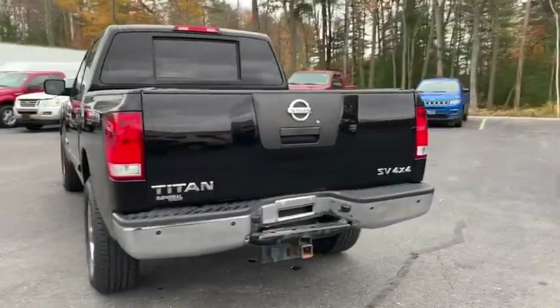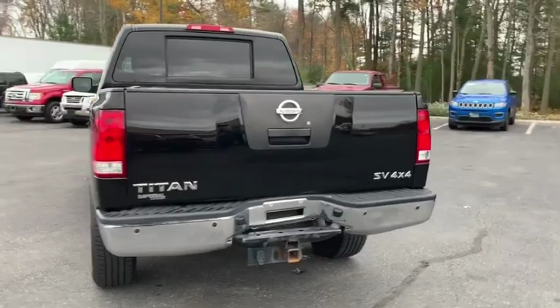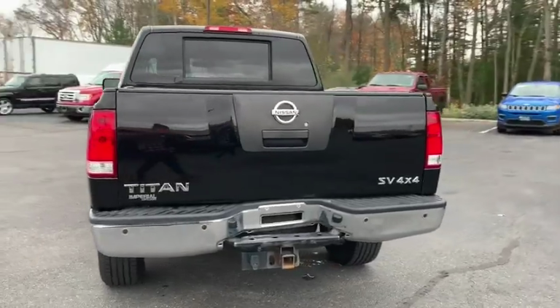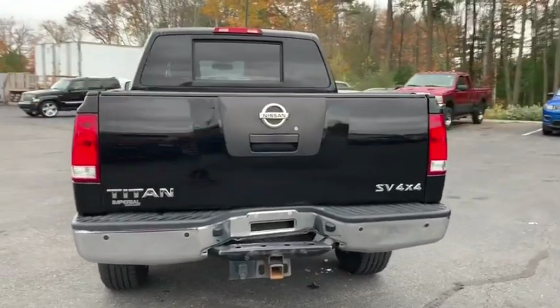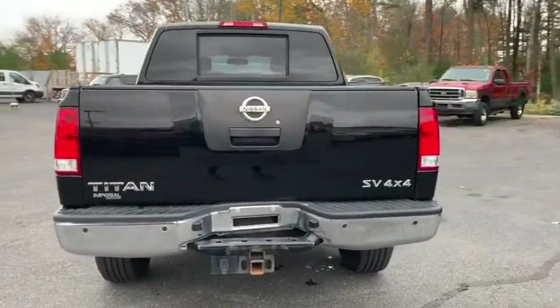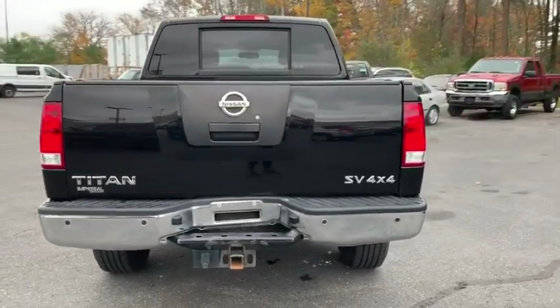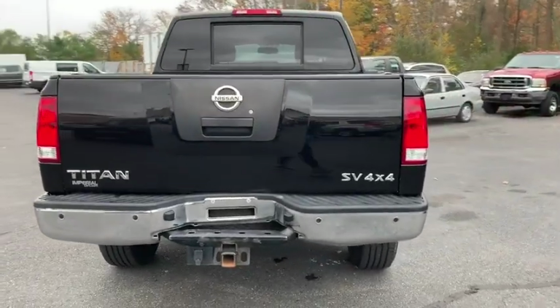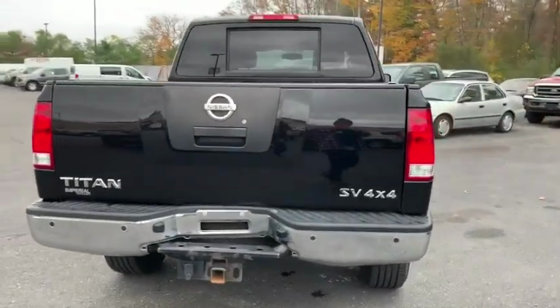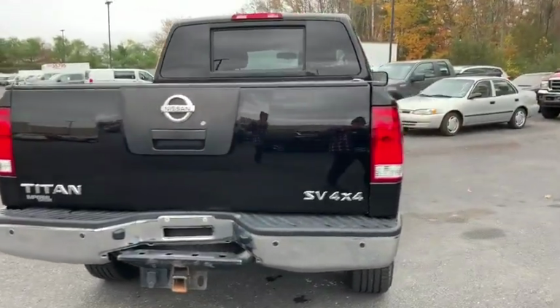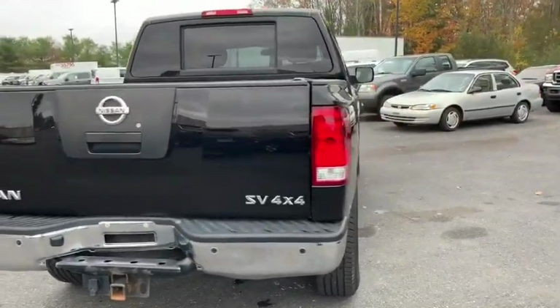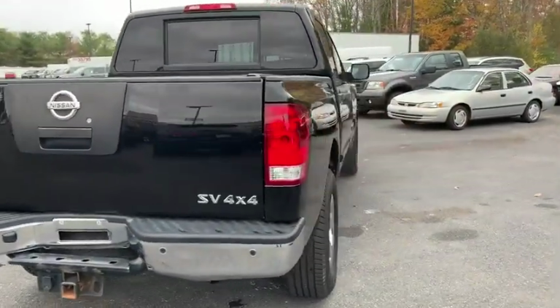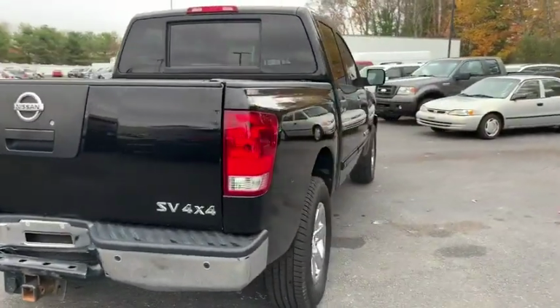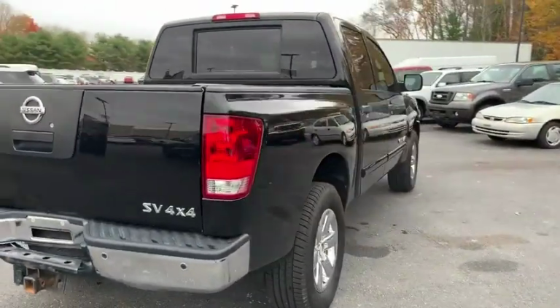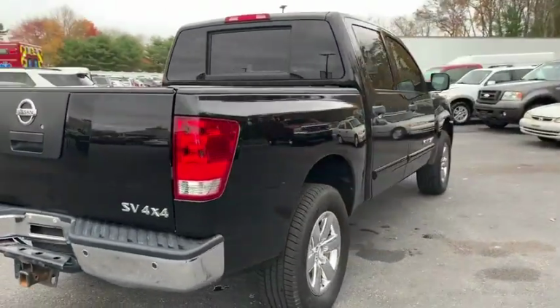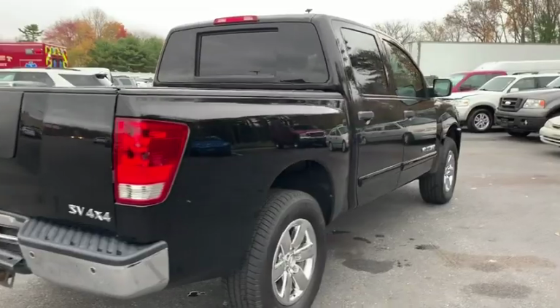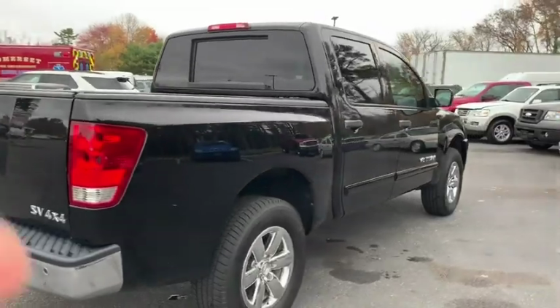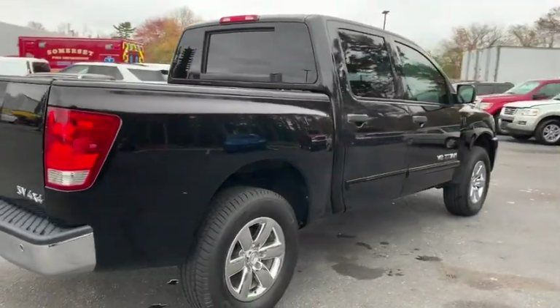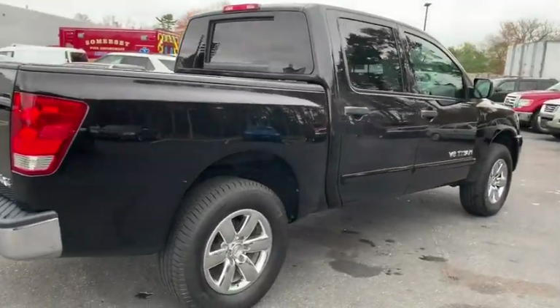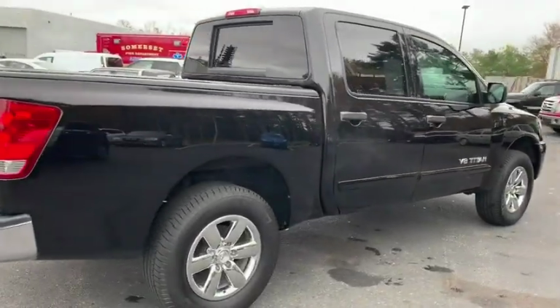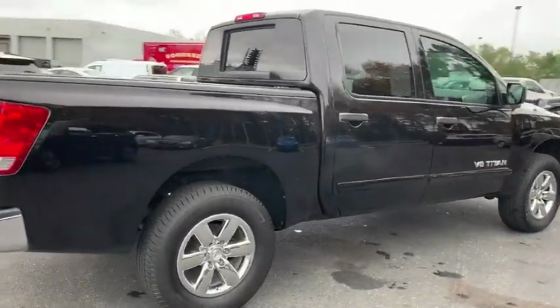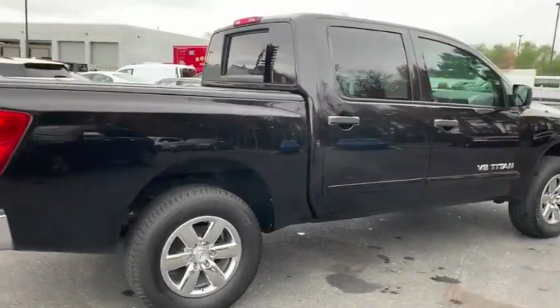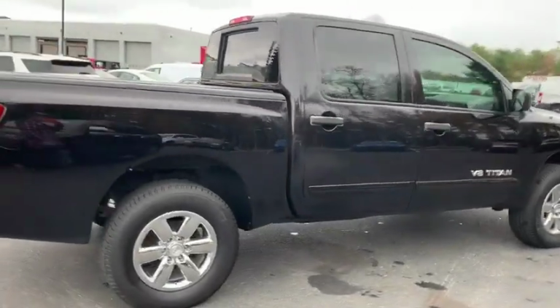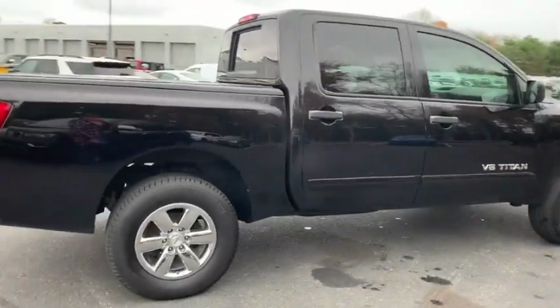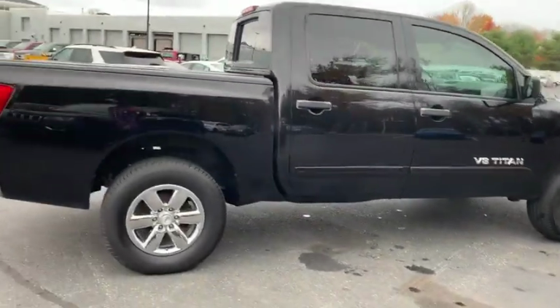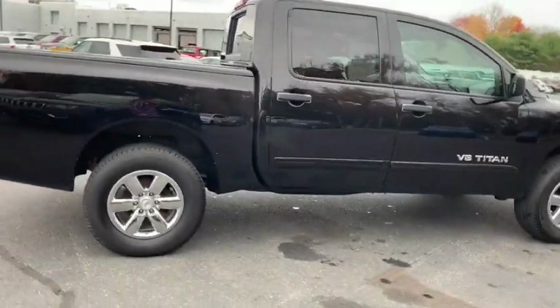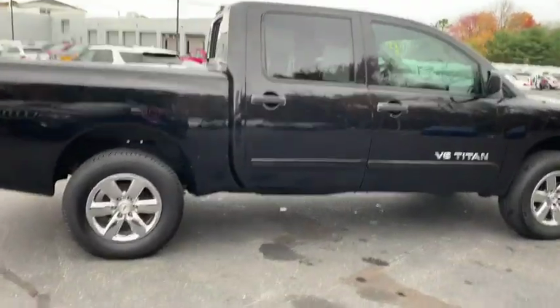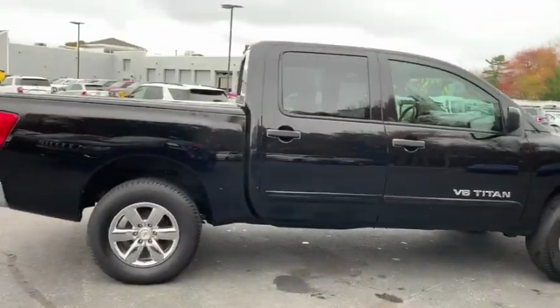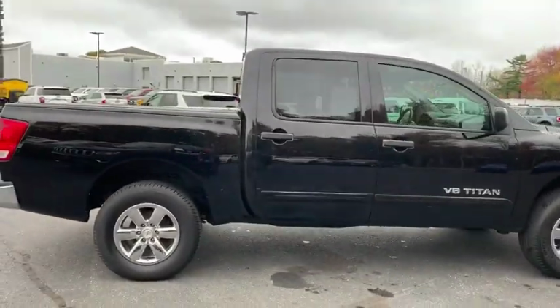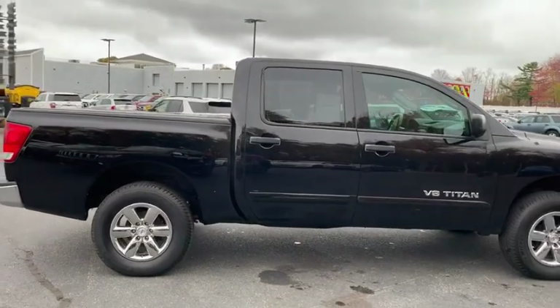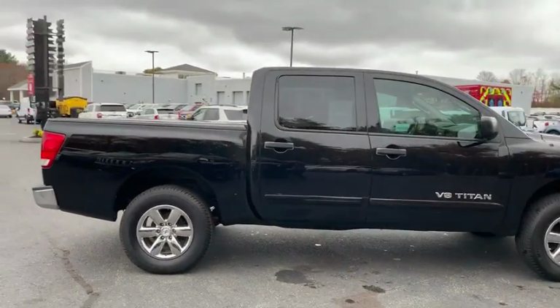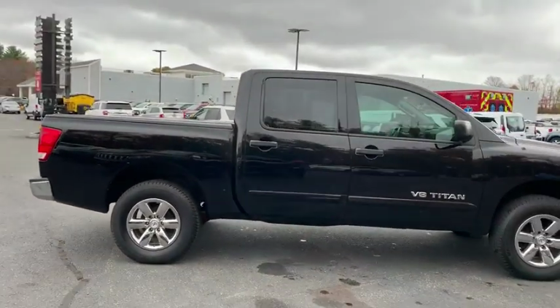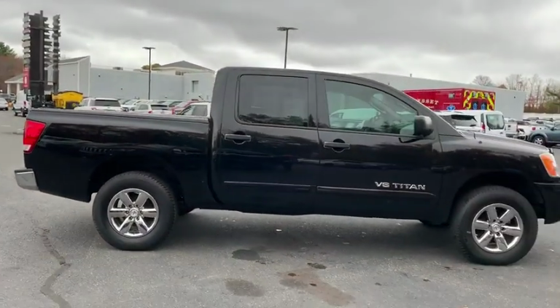This vehicle has less than 95,000 miles. Here are some of this vehicle's great options: traction control, dual airbags, power steering, alloy wheels, AM-FM stereo with CD player.